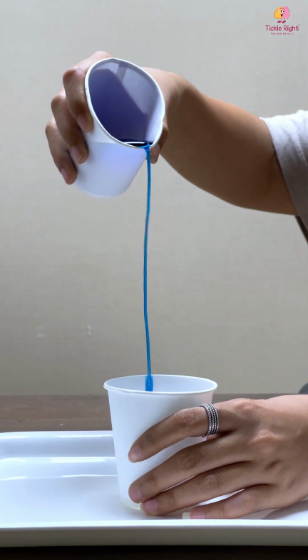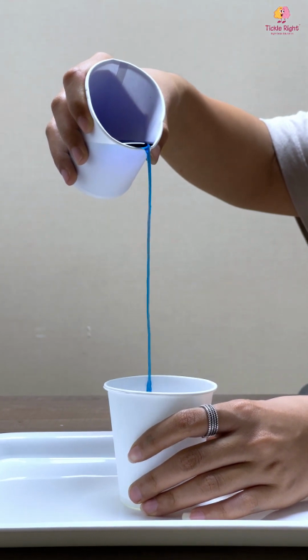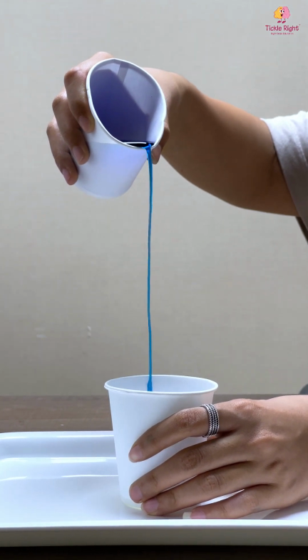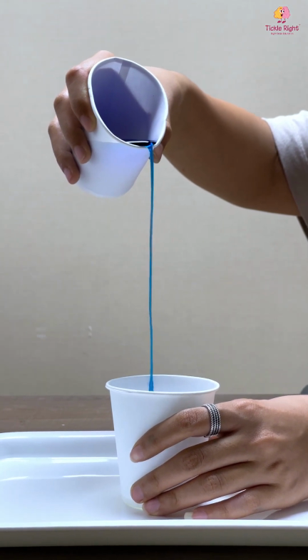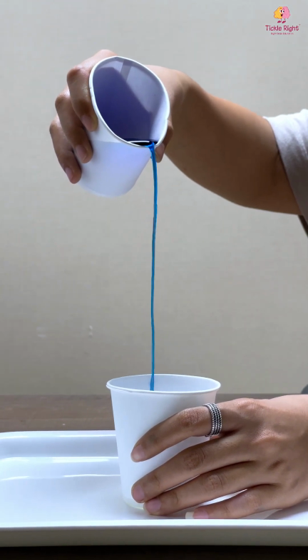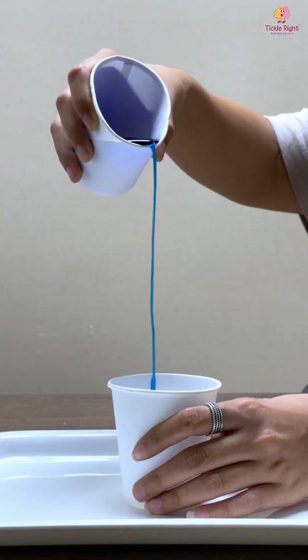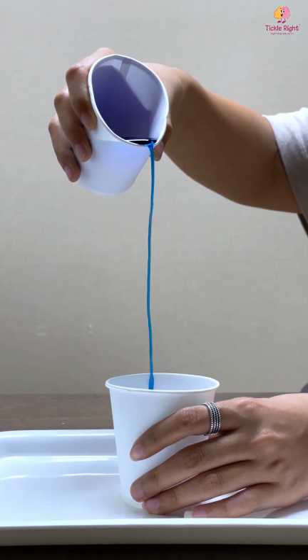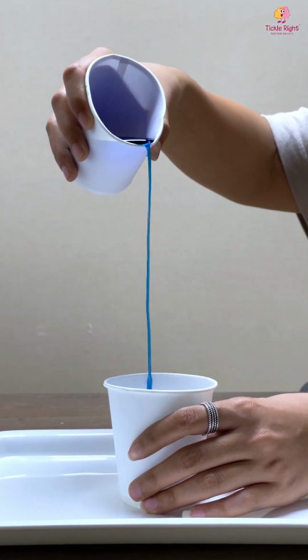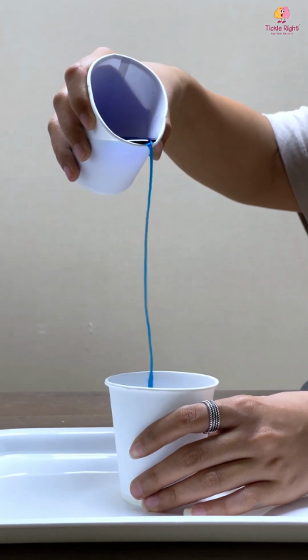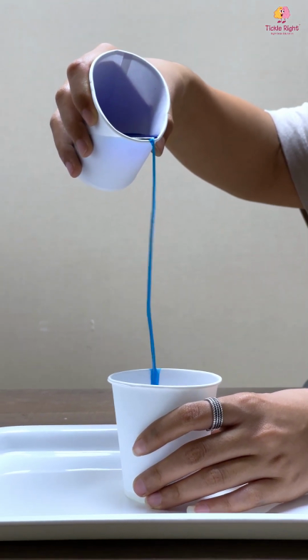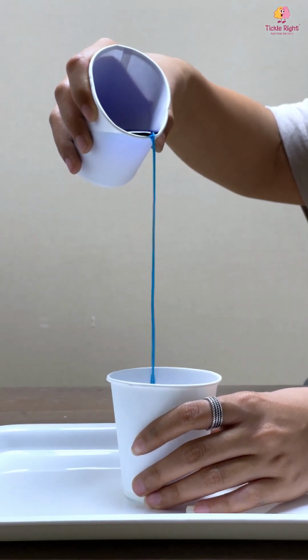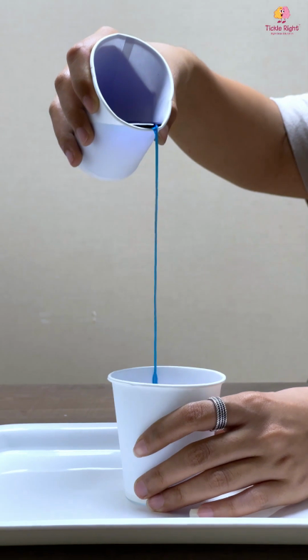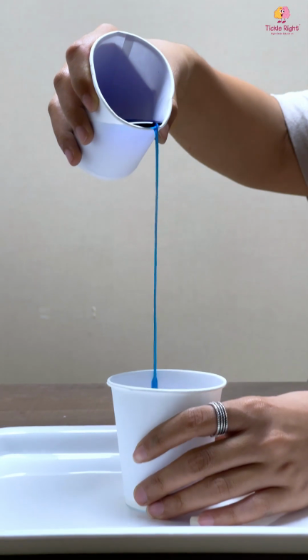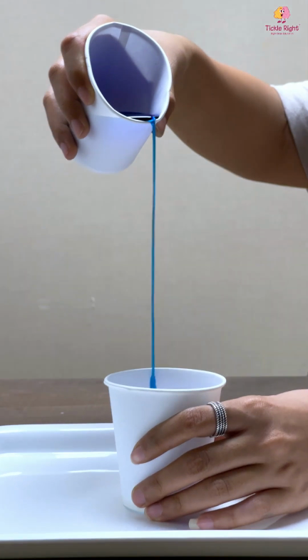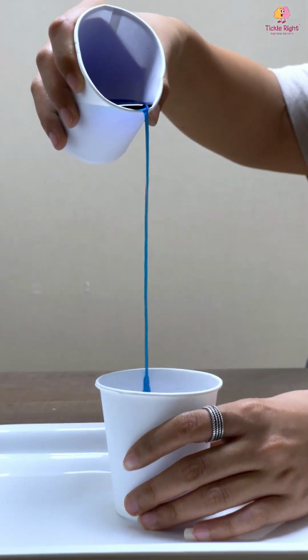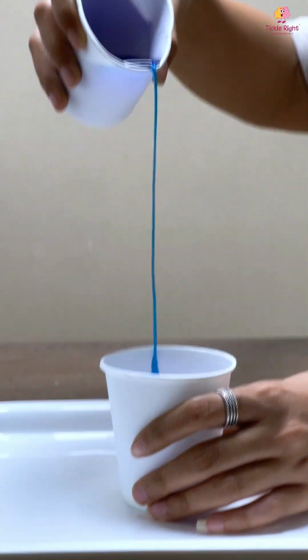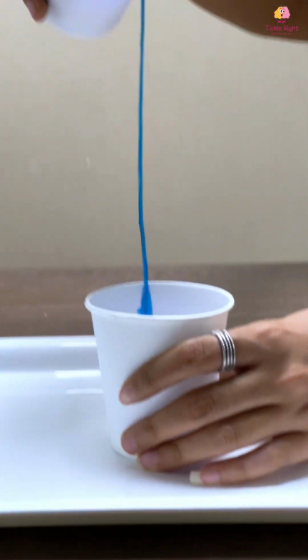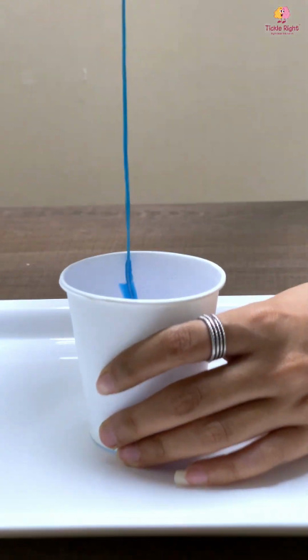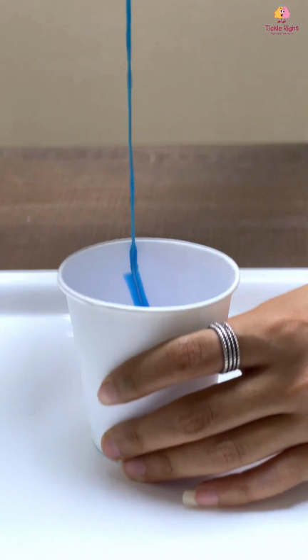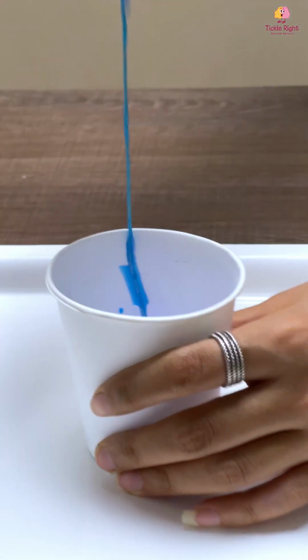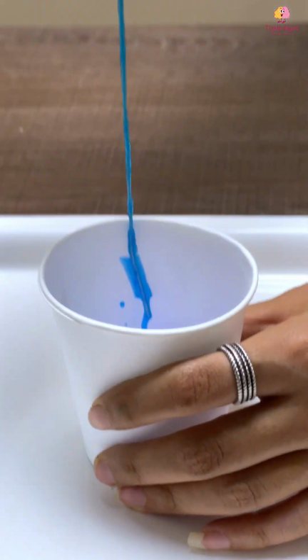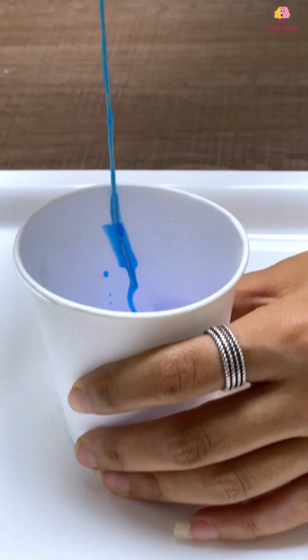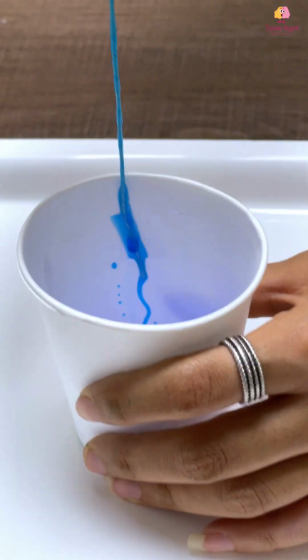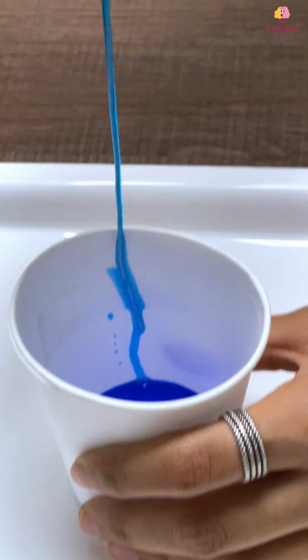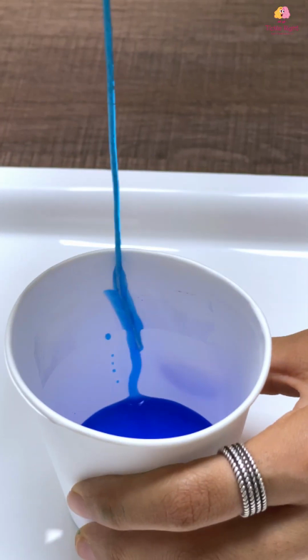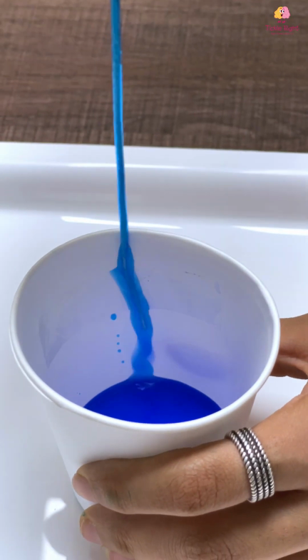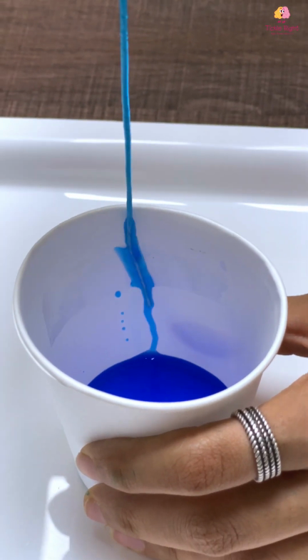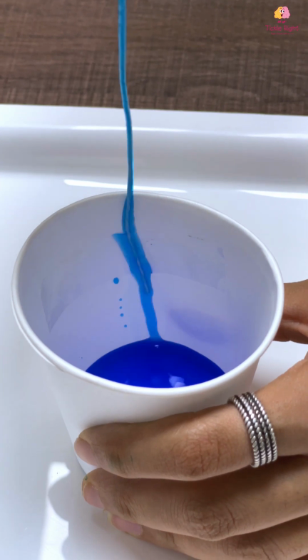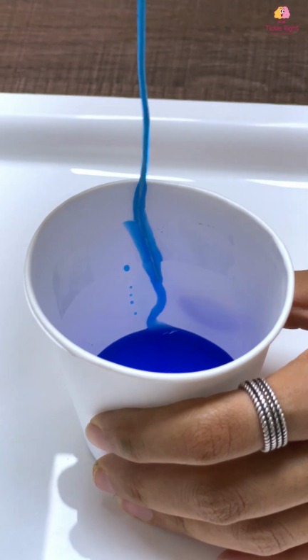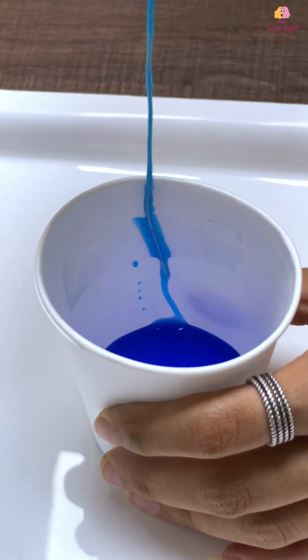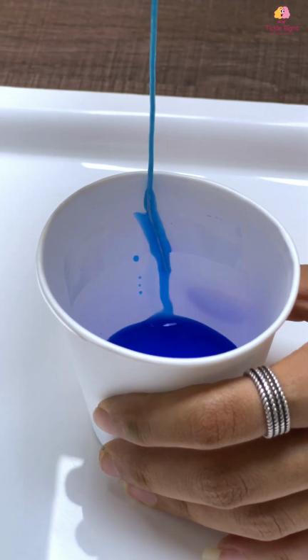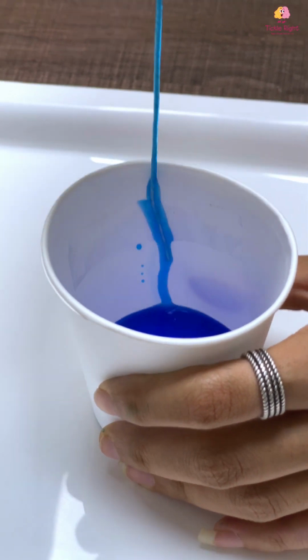It is absolutely mesmerizing to watch the way the water walks down the string and empties itself into the other glass. Your tiny tot will certainly be amazed by this extremely cool experiment.